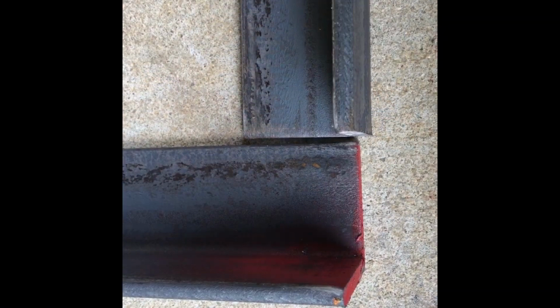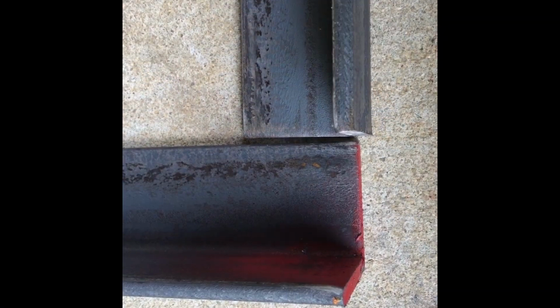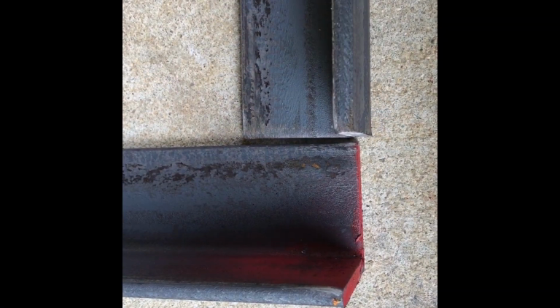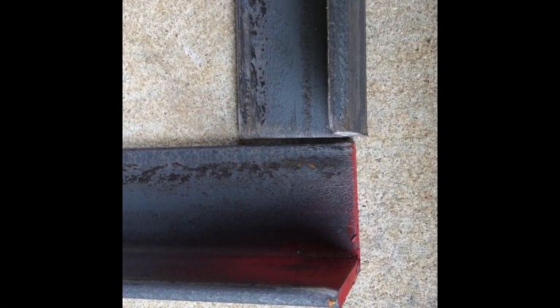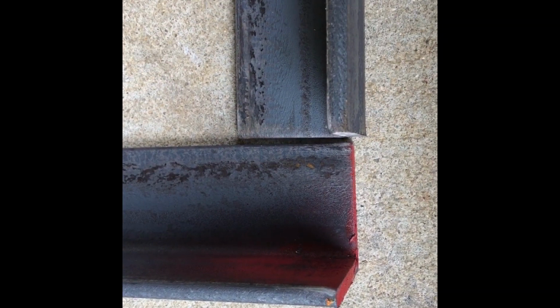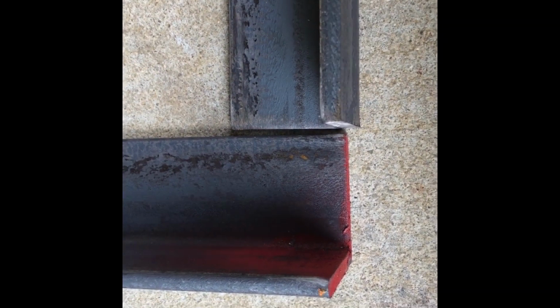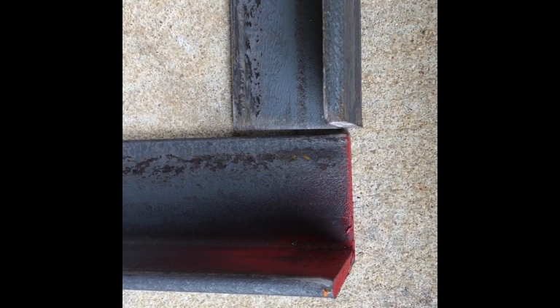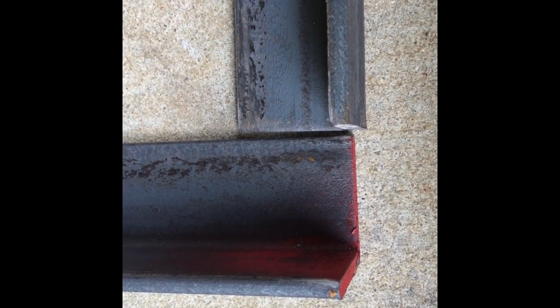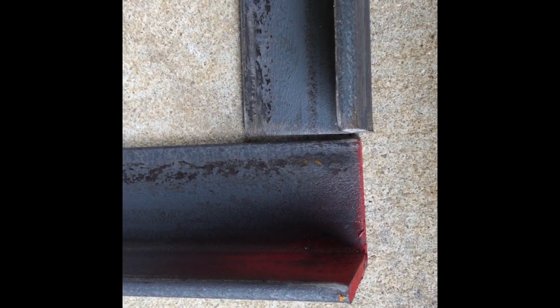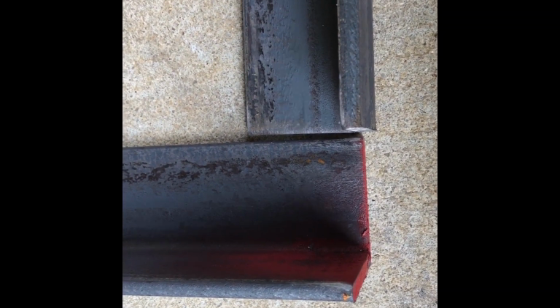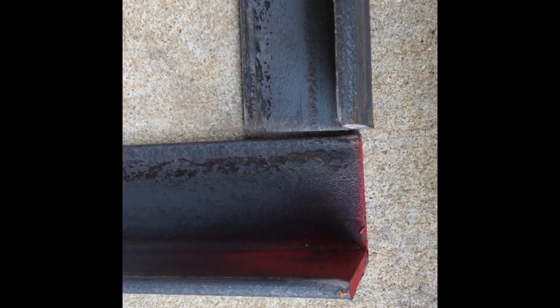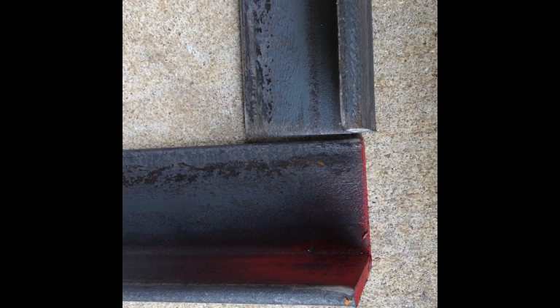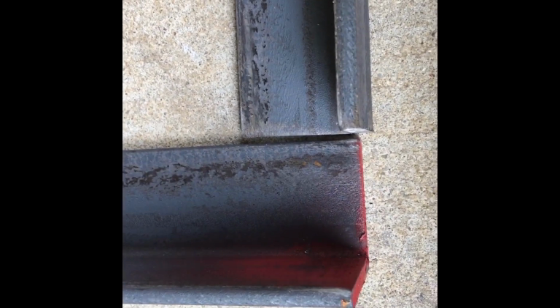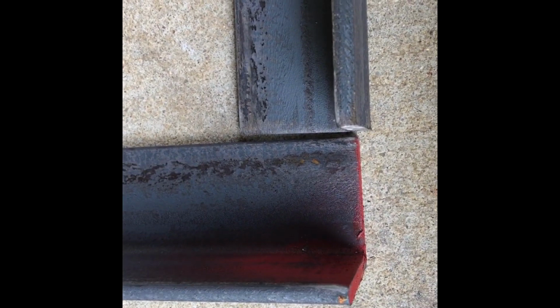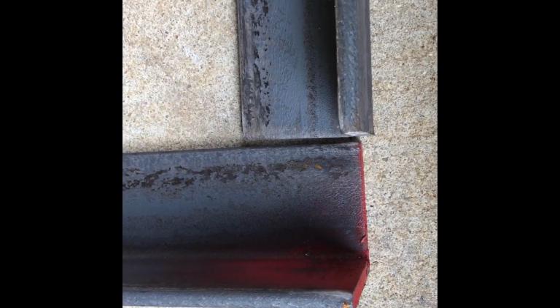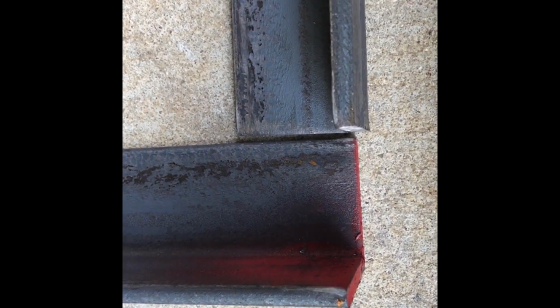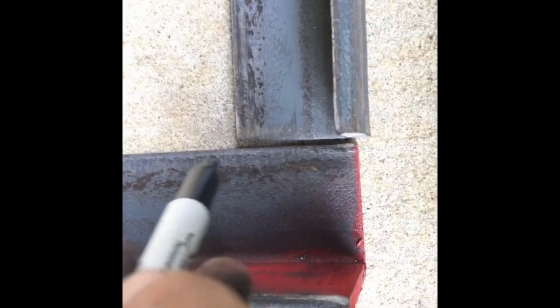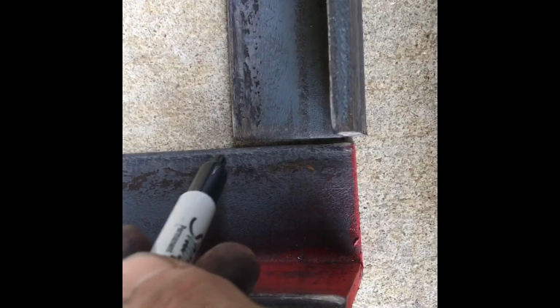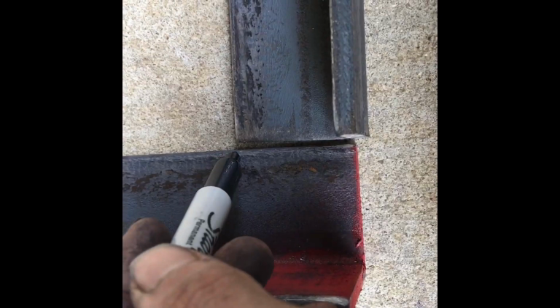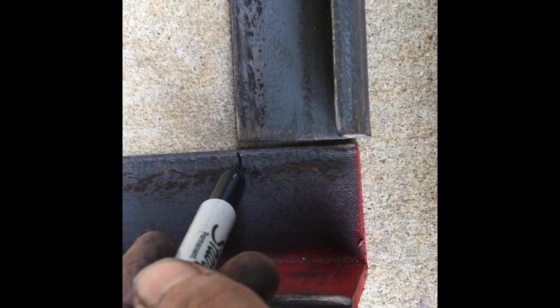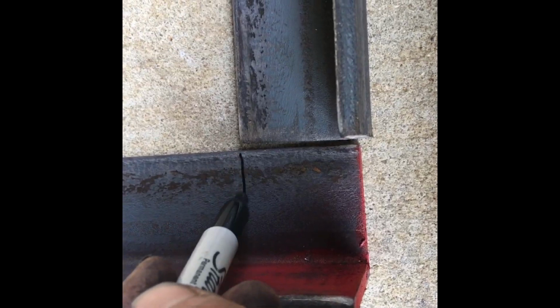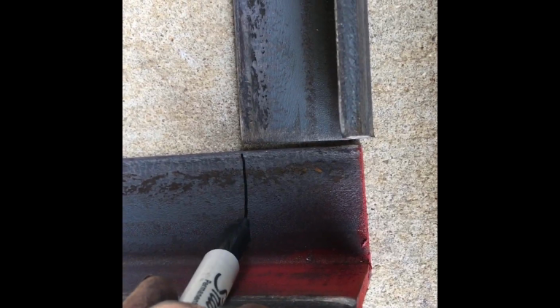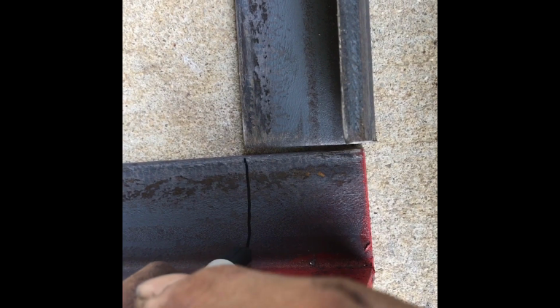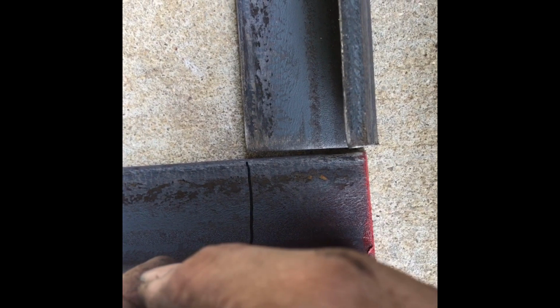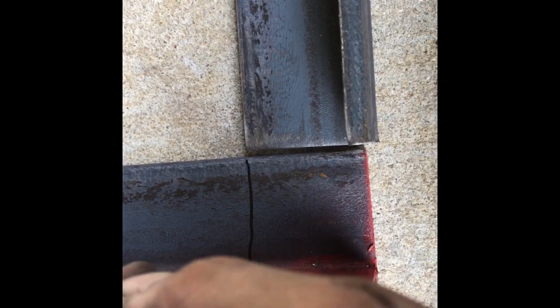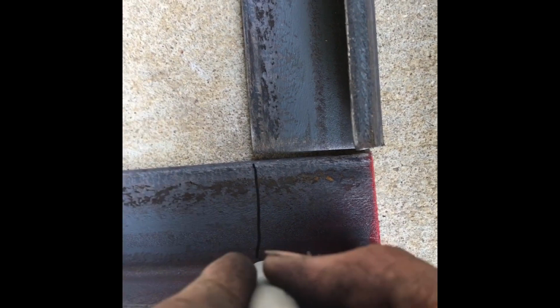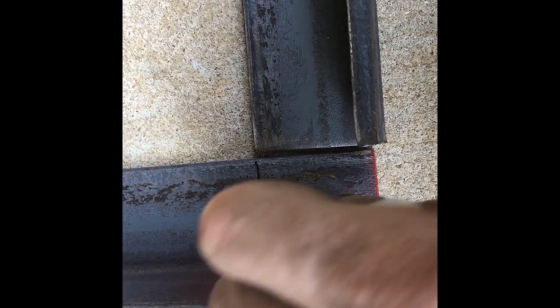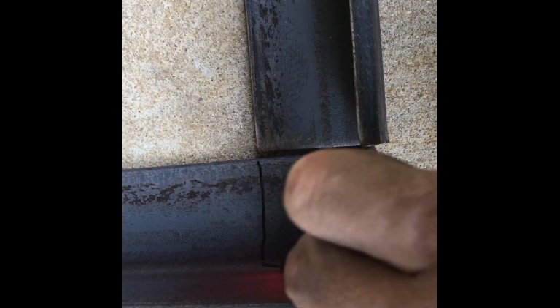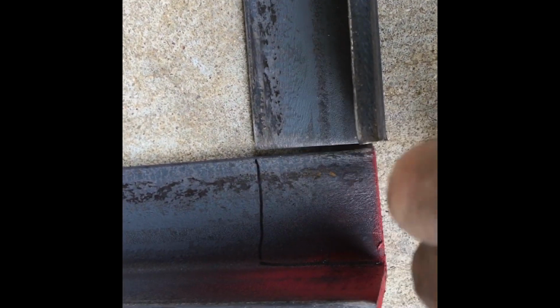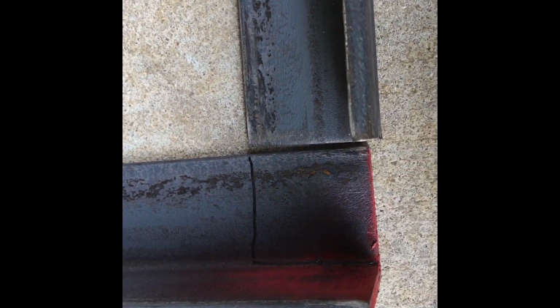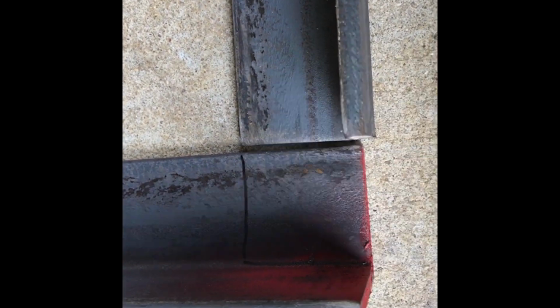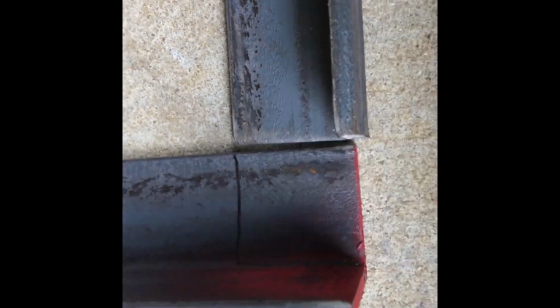The way you cope out angle iron is you cut it square across there and square that way.